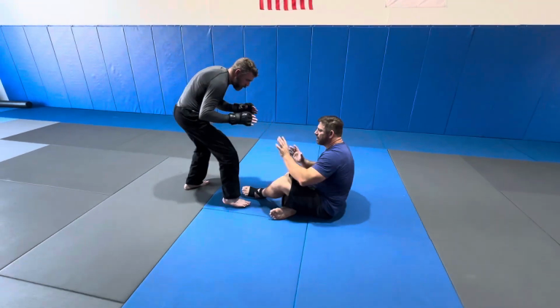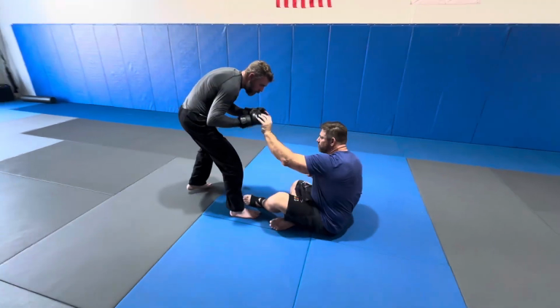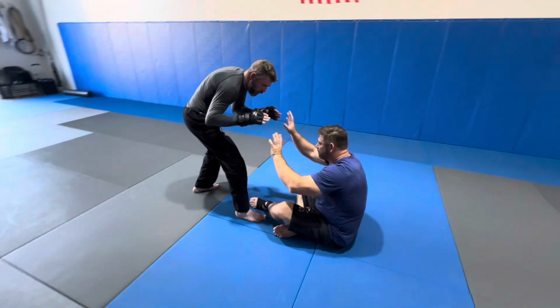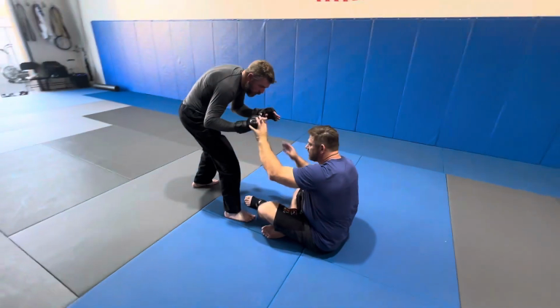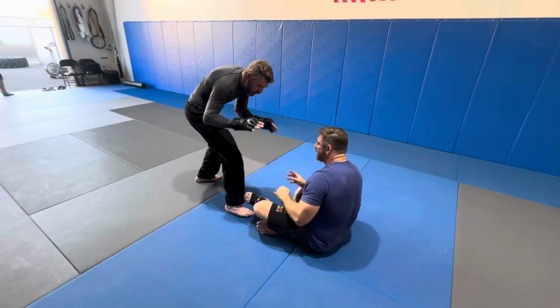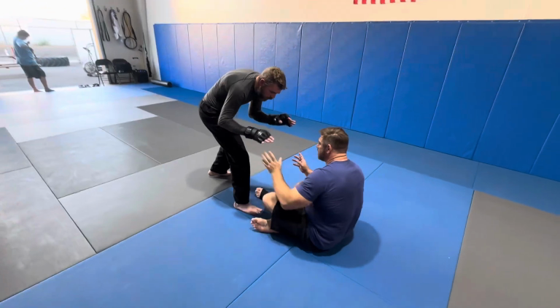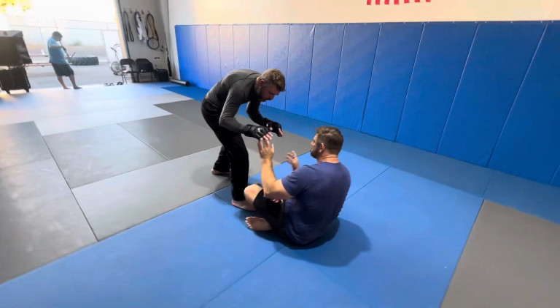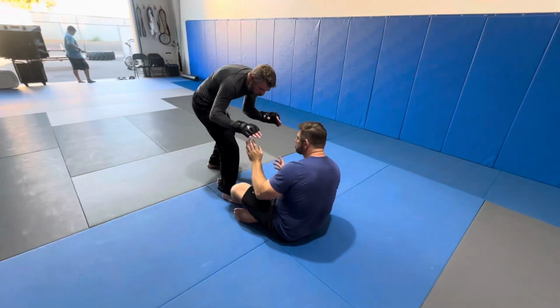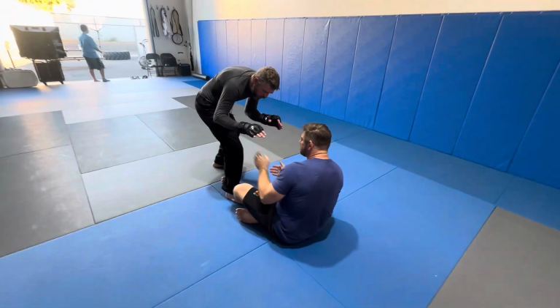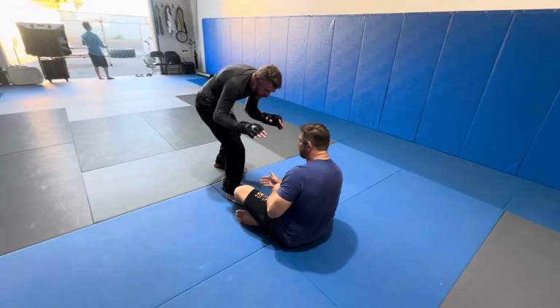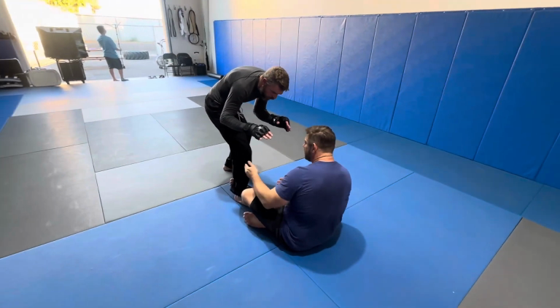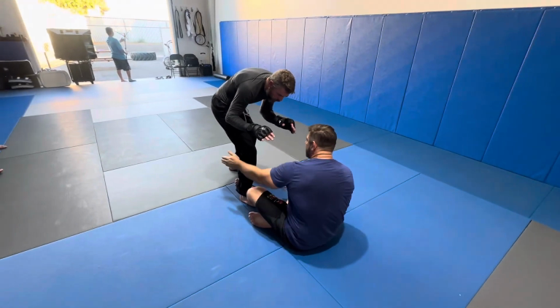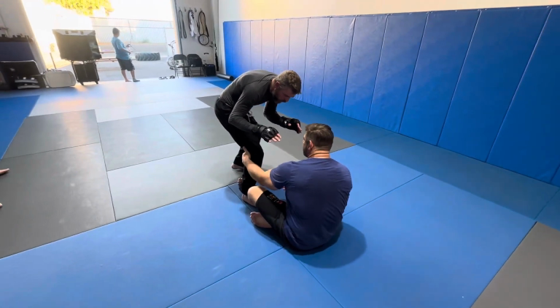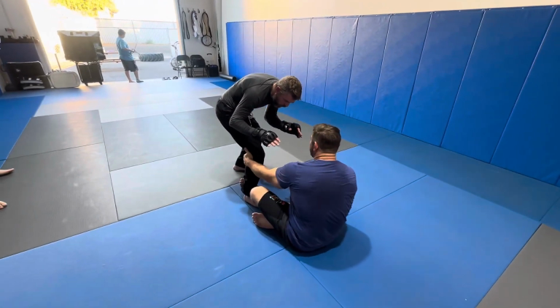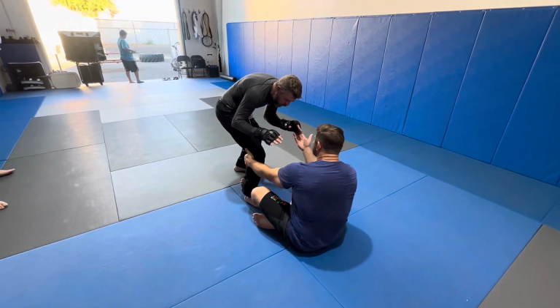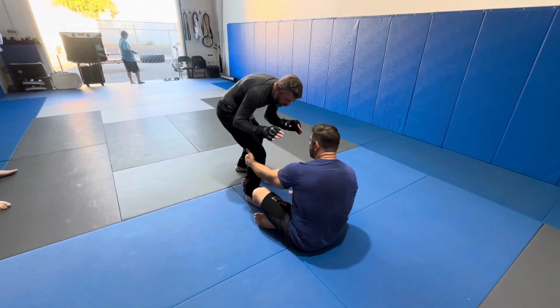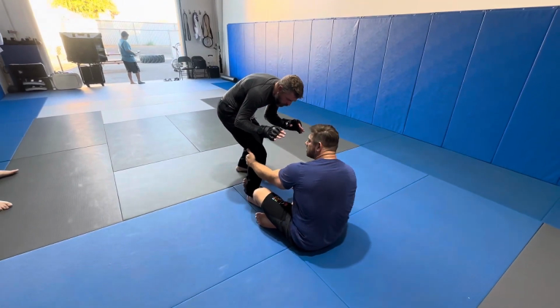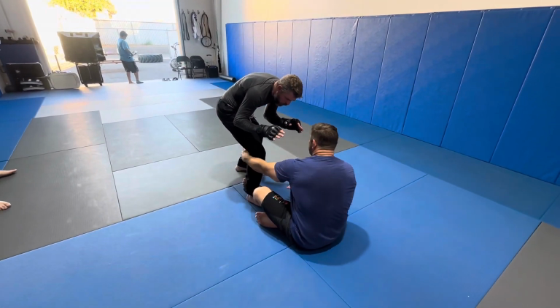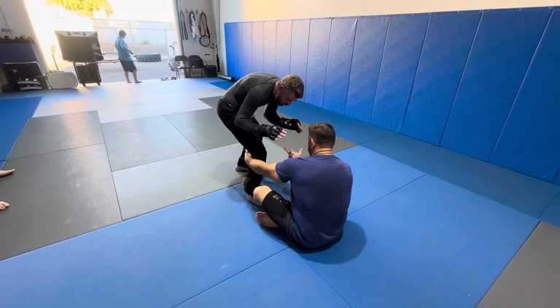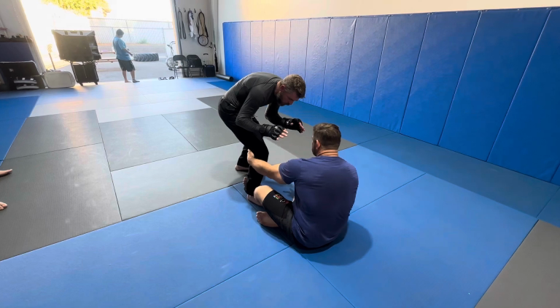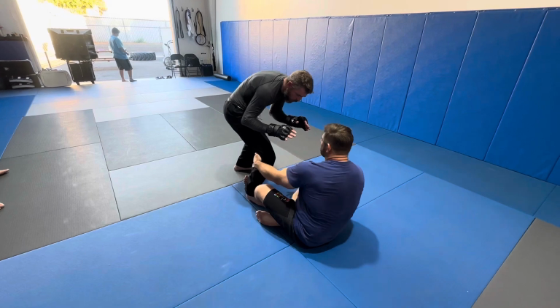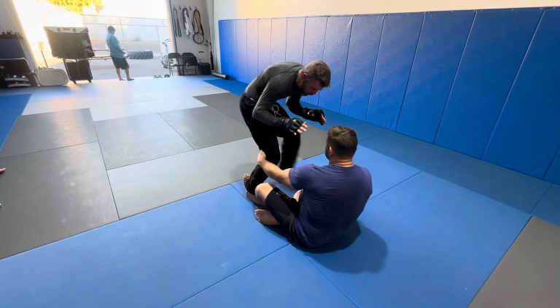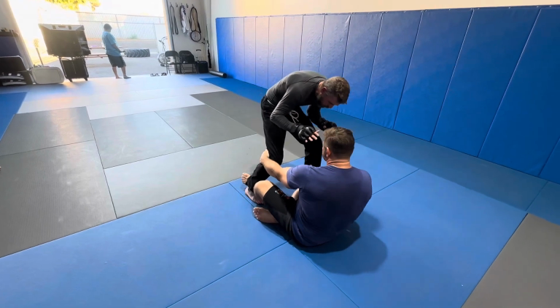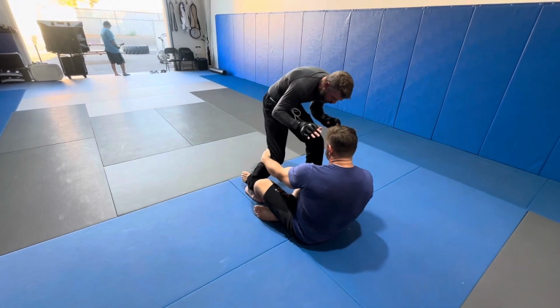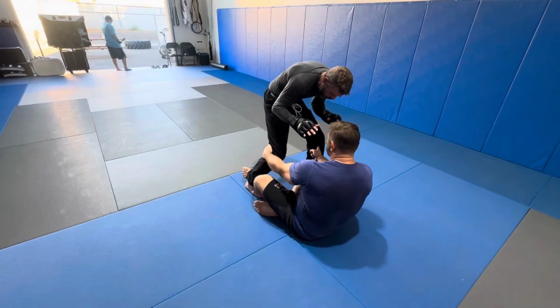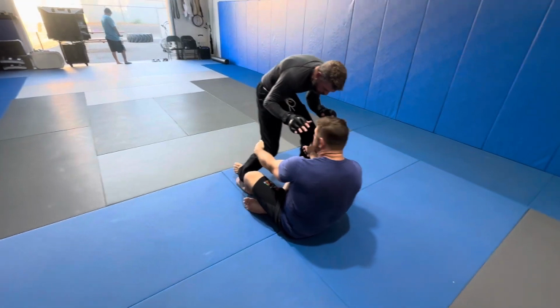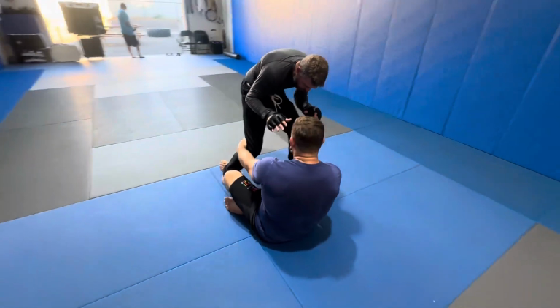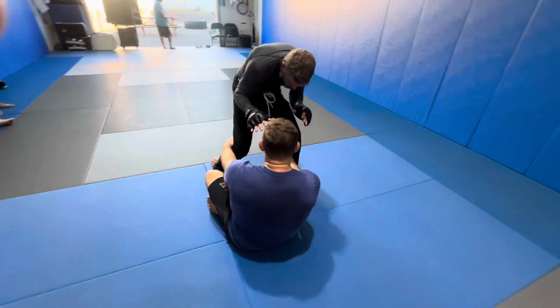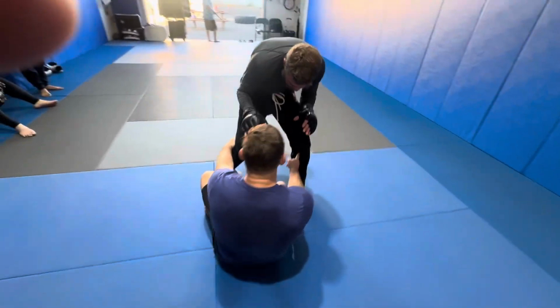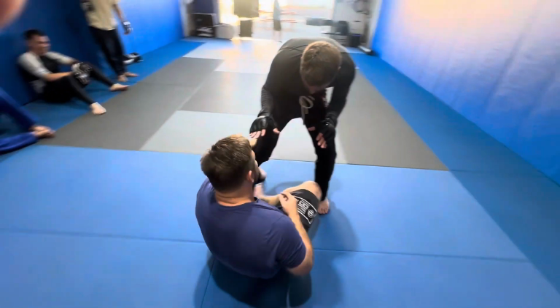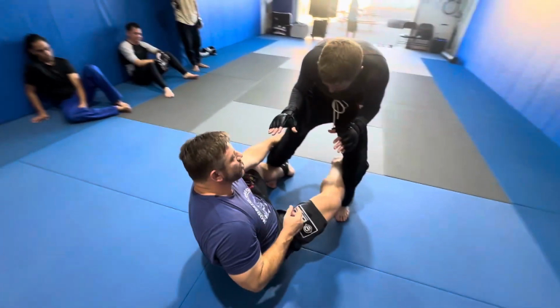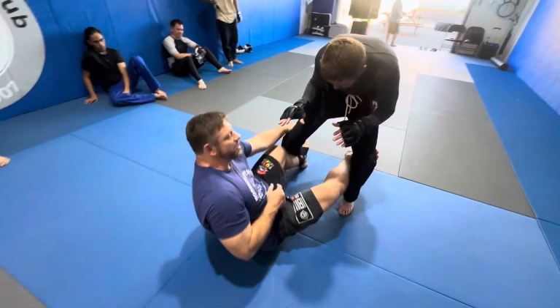My hands were hand fighting. I come in, shin to shin, I block, and I grab here. I don't need a hand — I can magically bring him close just by pulling back. He has a step here. From the step, I hook it in.